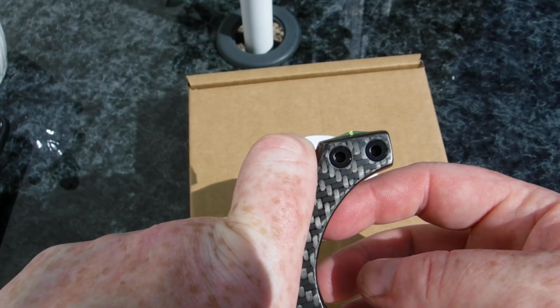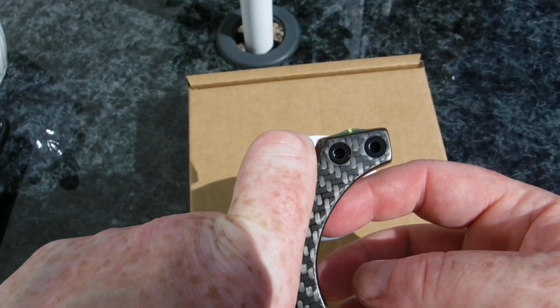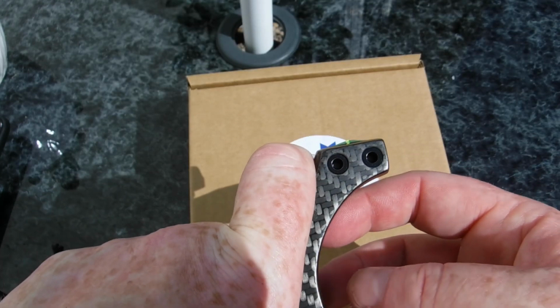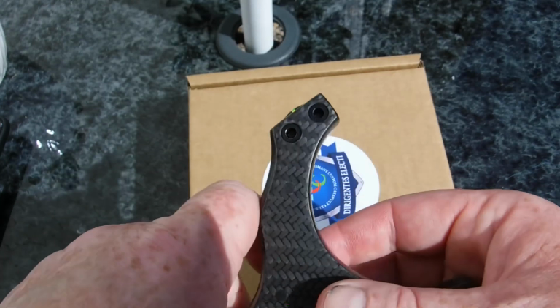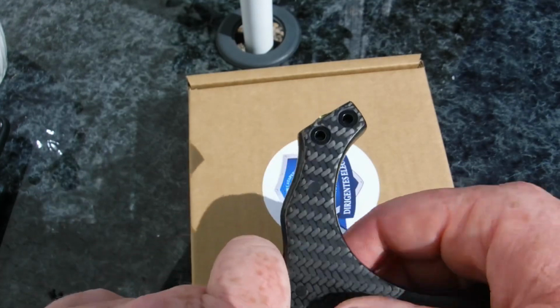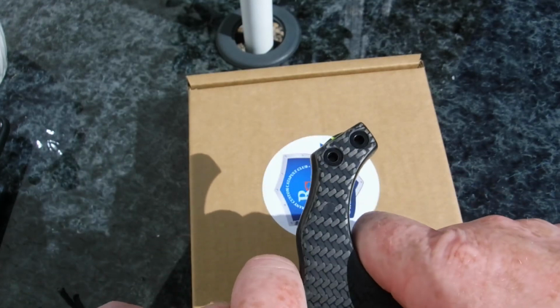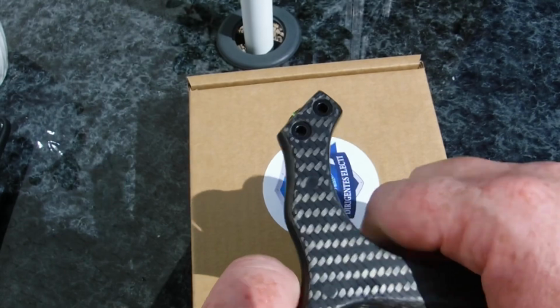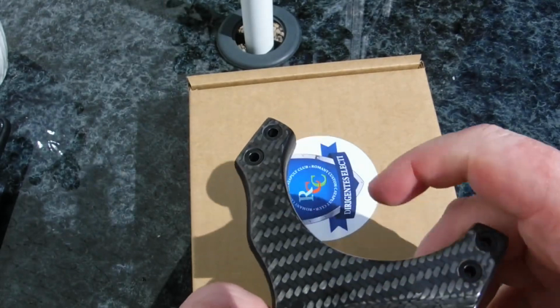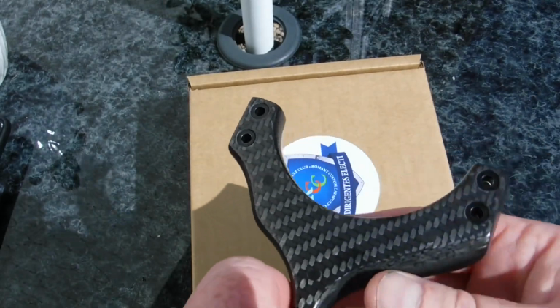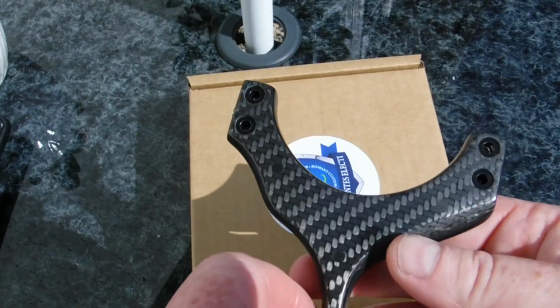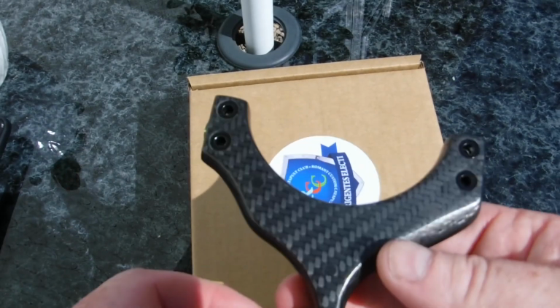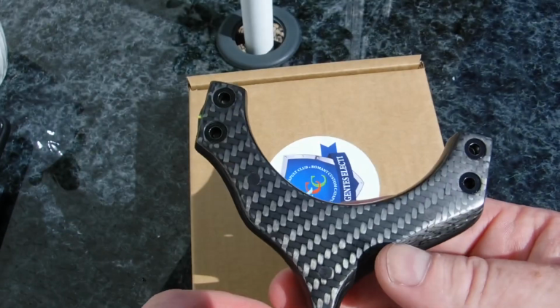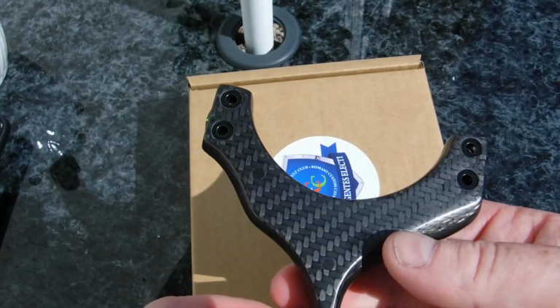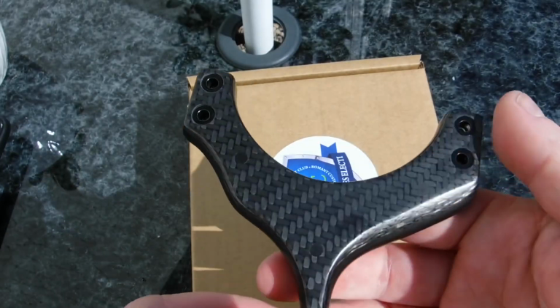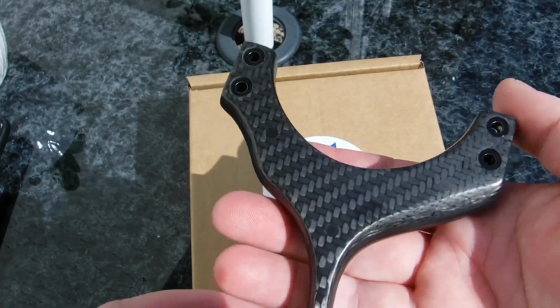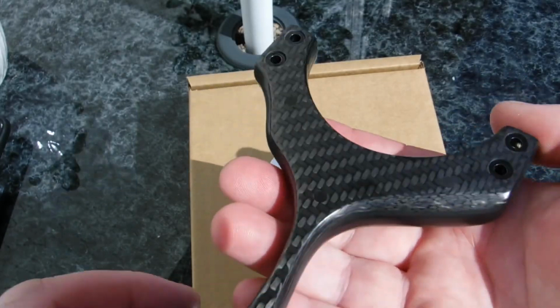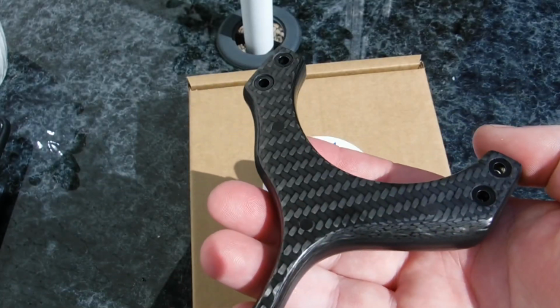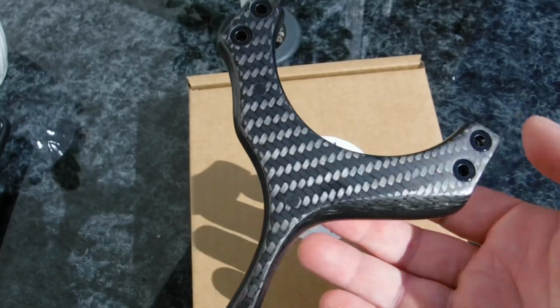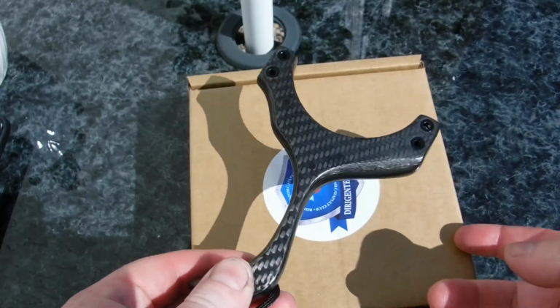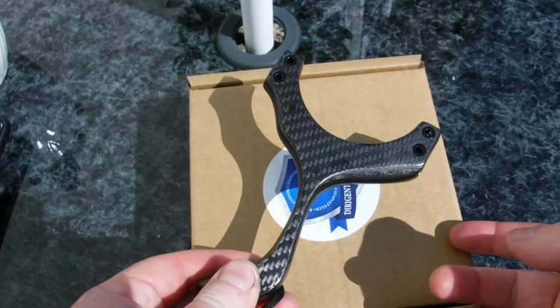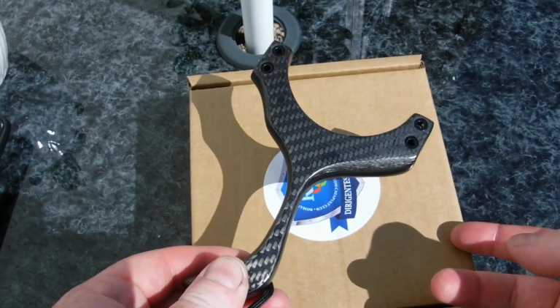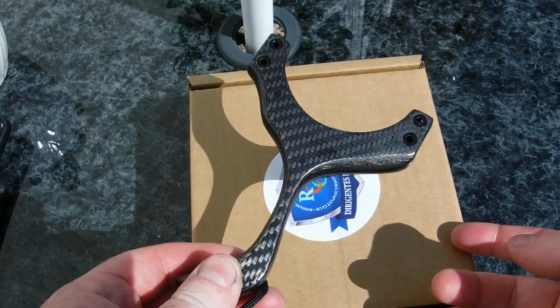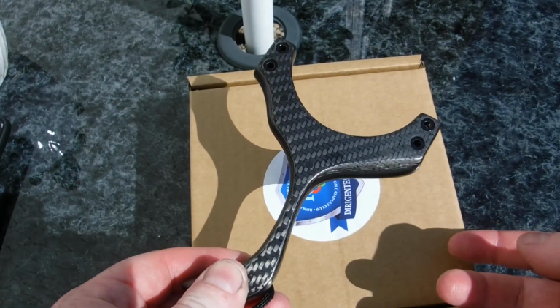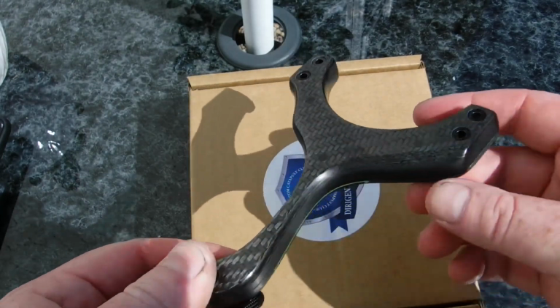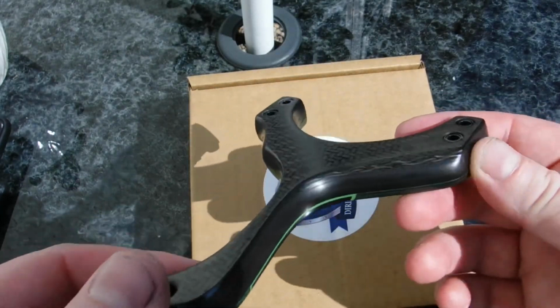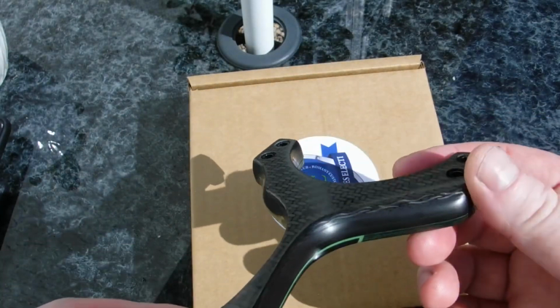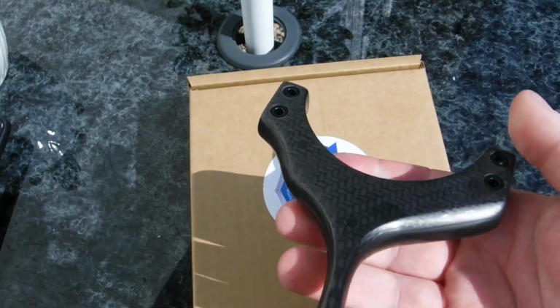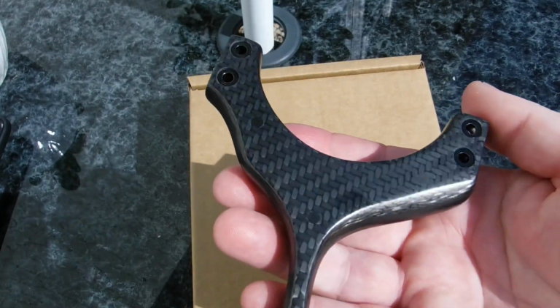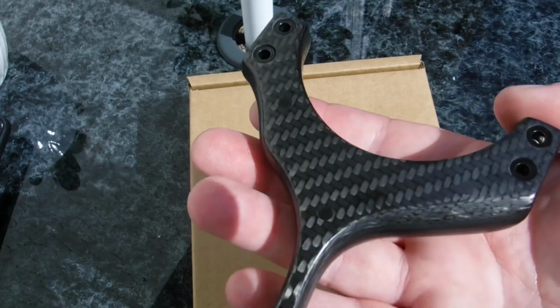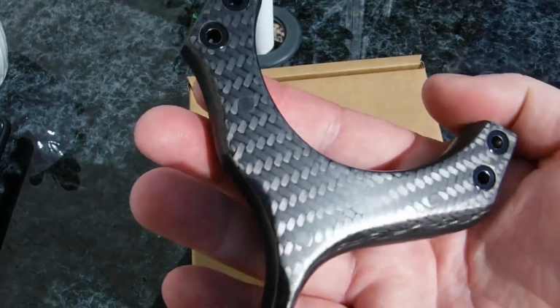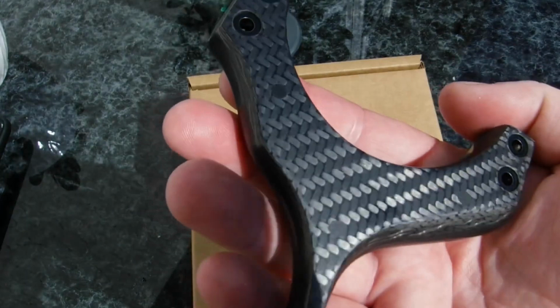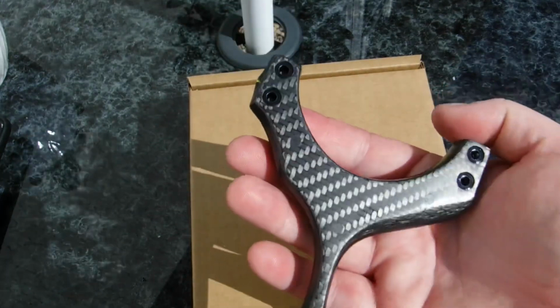It's so warm here today, I can feel this frame already getting warm. You shouldn't be exposing catapults with epoxy glue to extreme heat — I wouldn't want to be leaving this on this table for like half an hour or something, it's just not good for the glue. Extreme heat and extreme cold, not good for it.